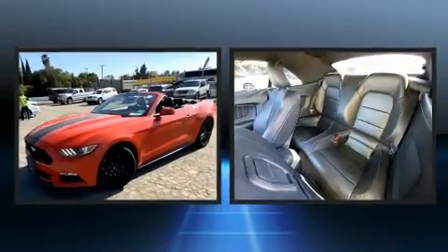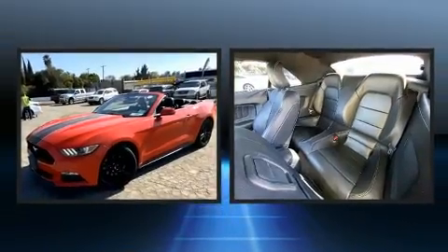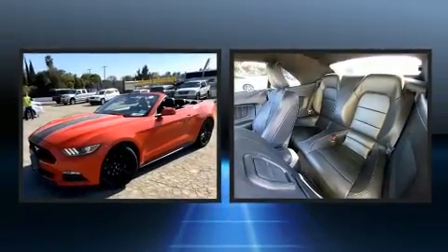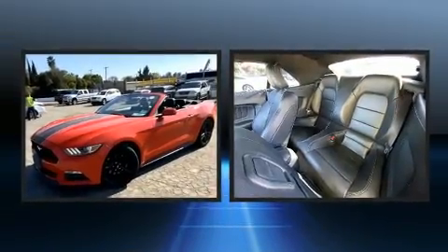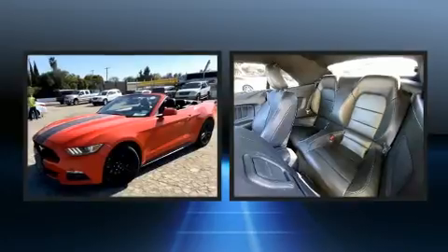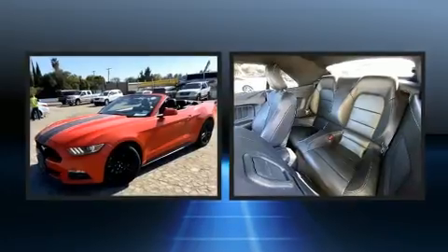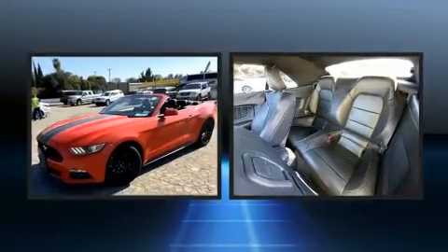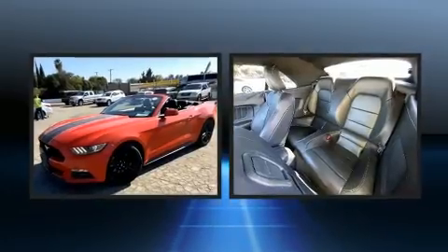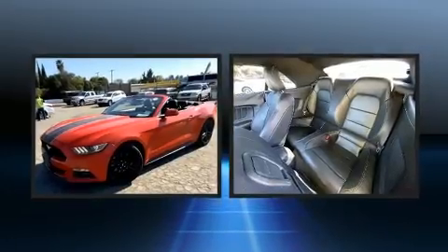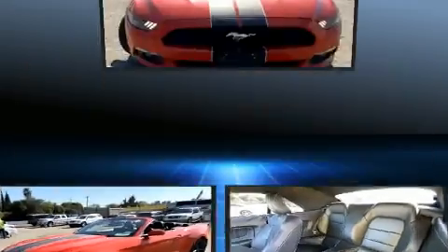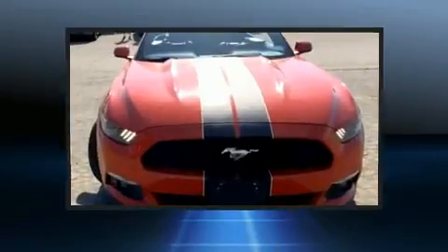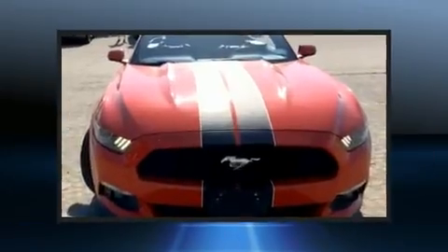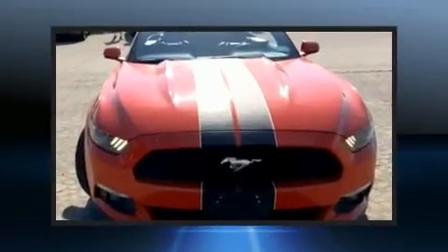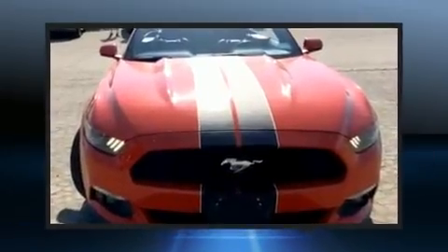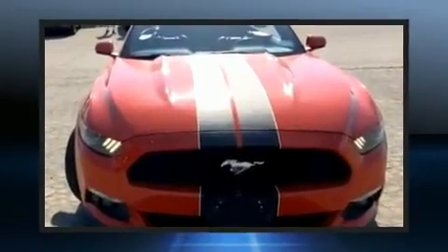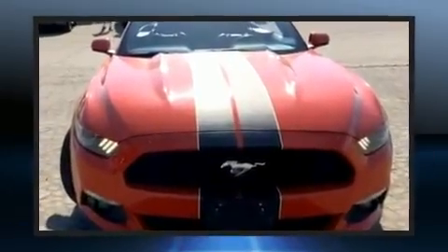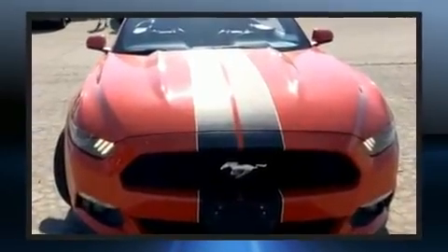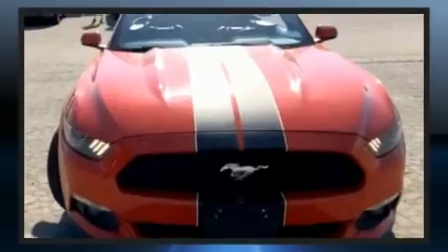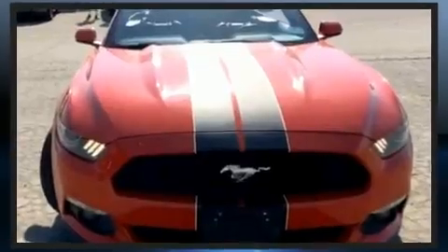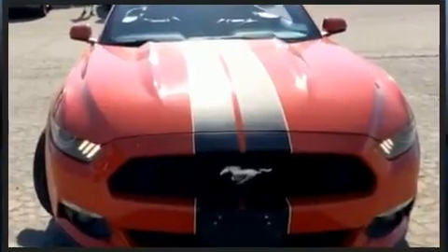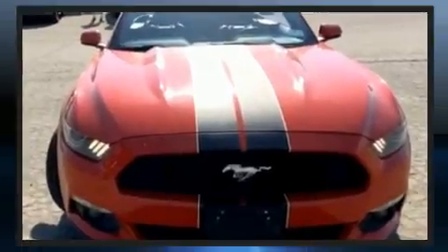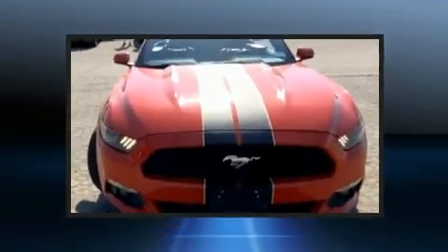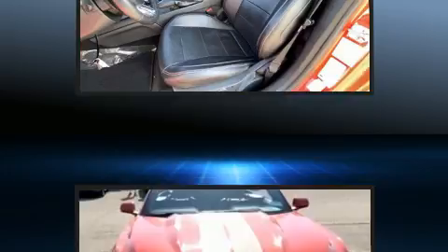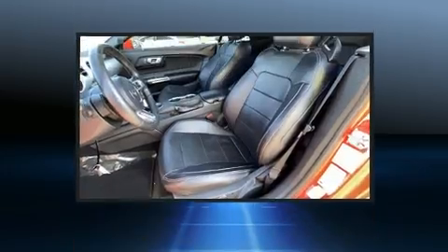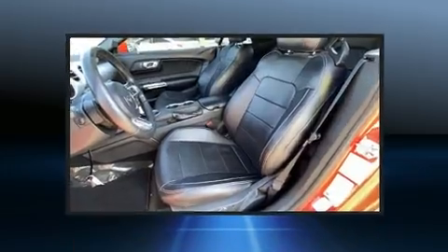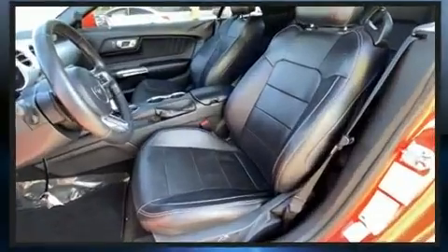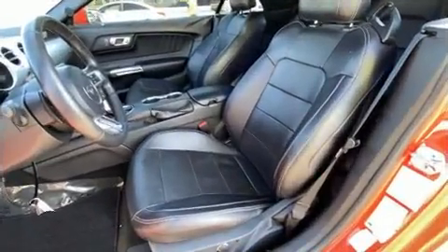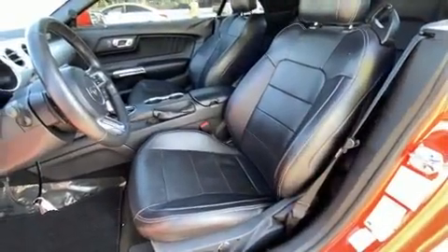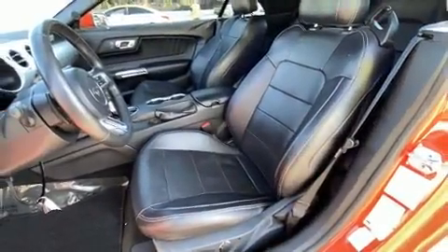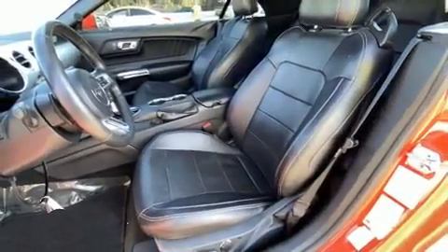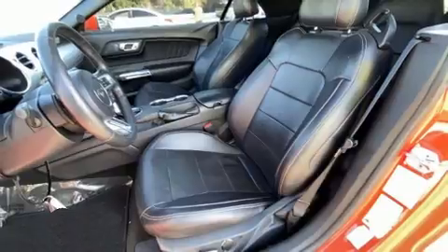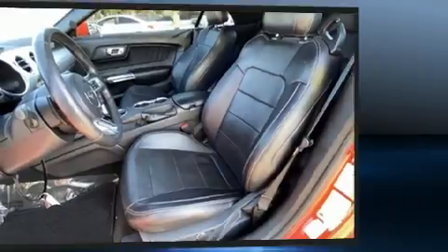It includes power seats, a built-in garage door transmitter, an automatic dimming rearview mirror, heated and ventilated seats, automatic temperature control, a power convertible roof, and one-touch window functionality.